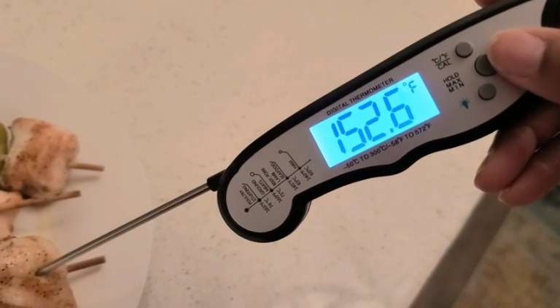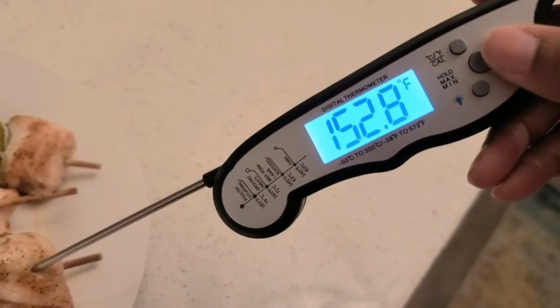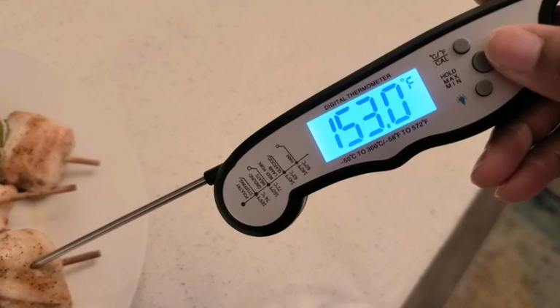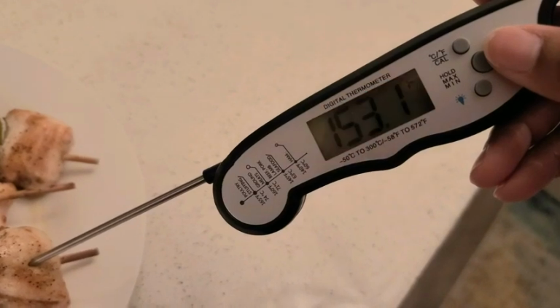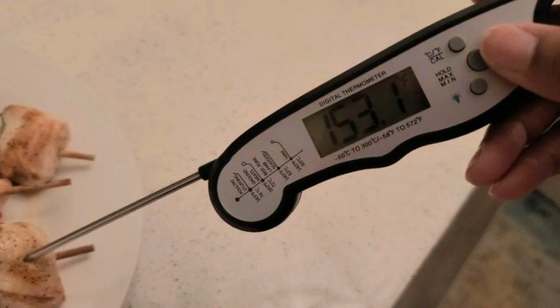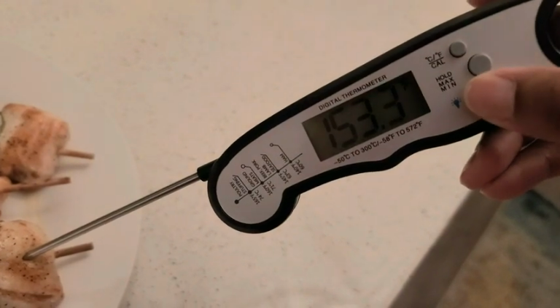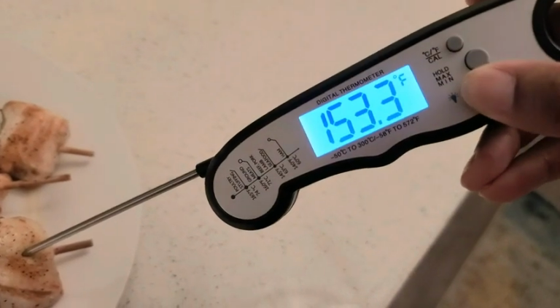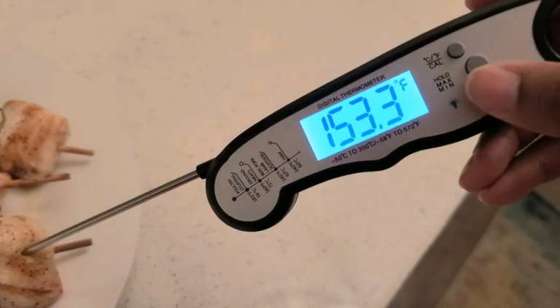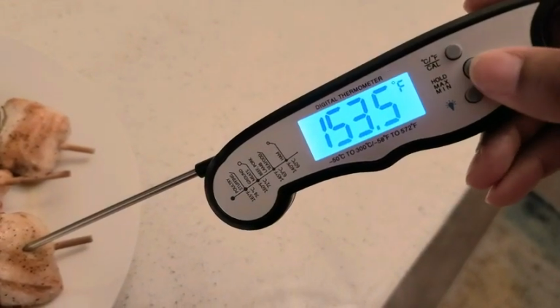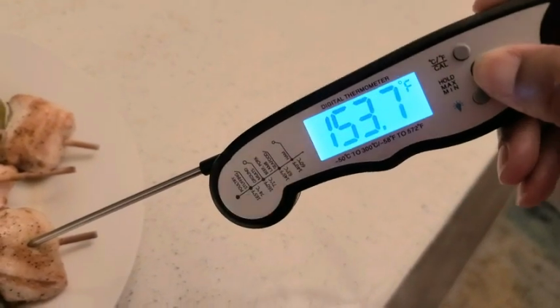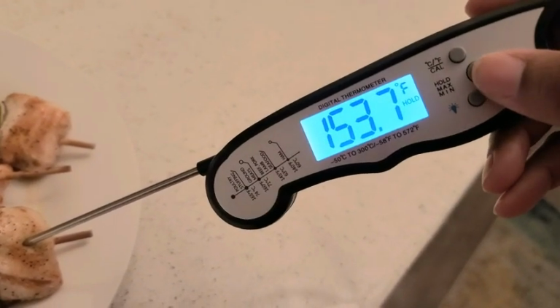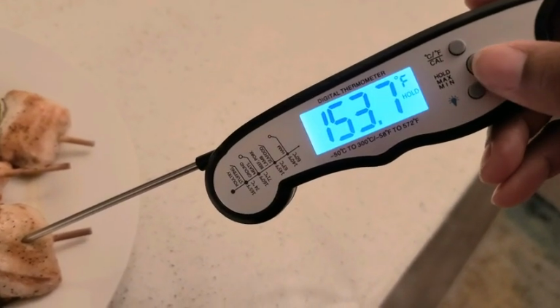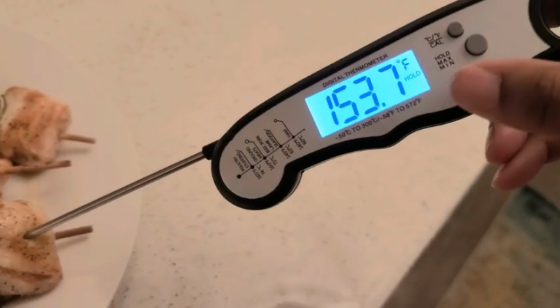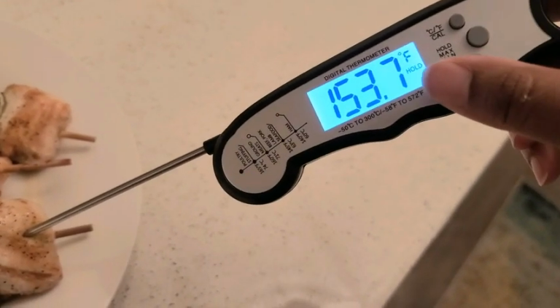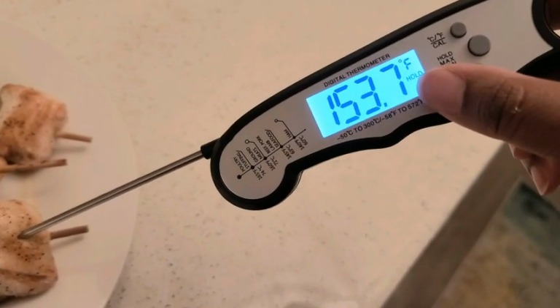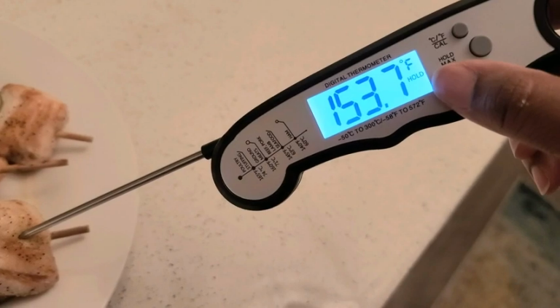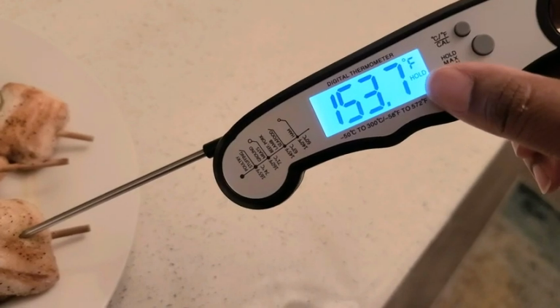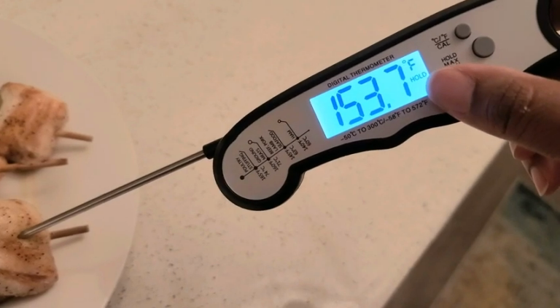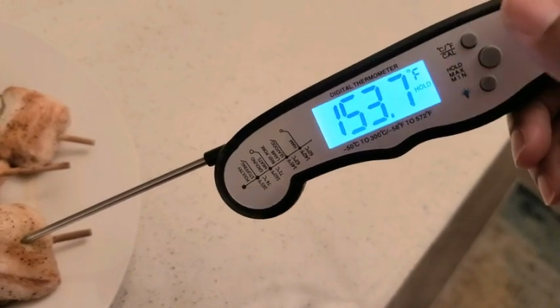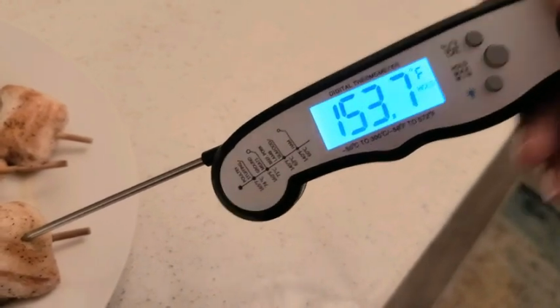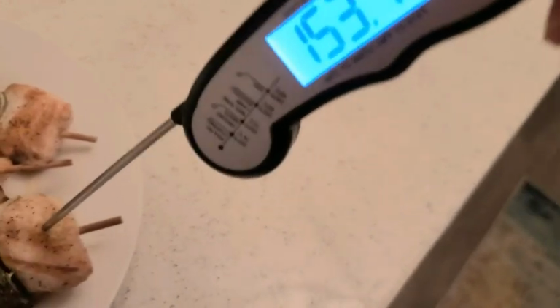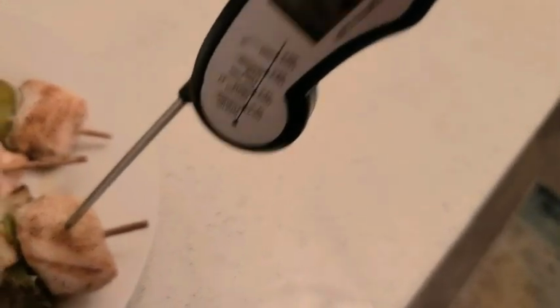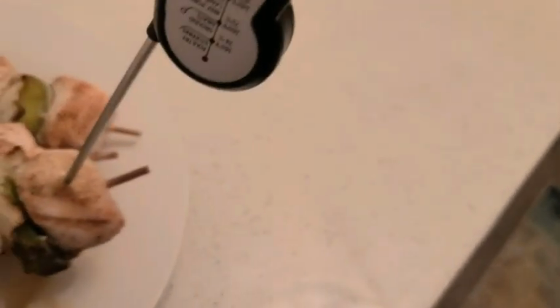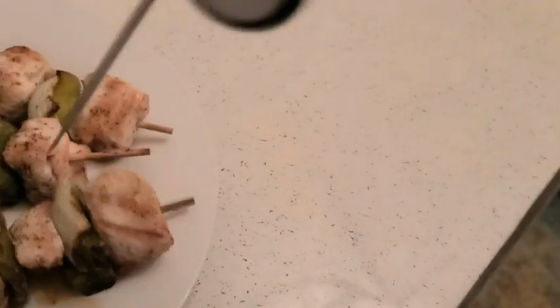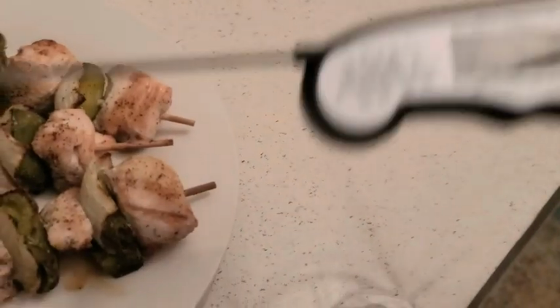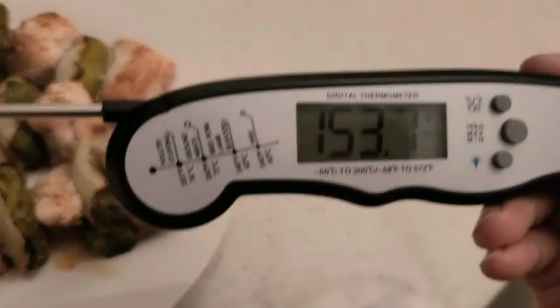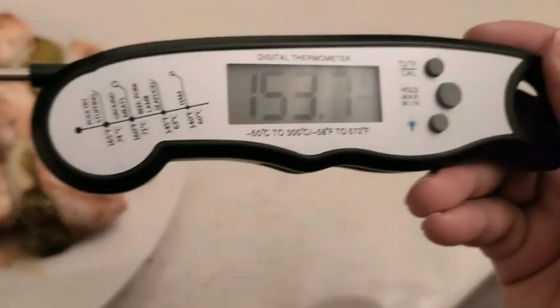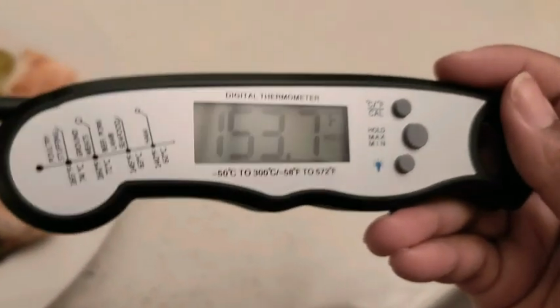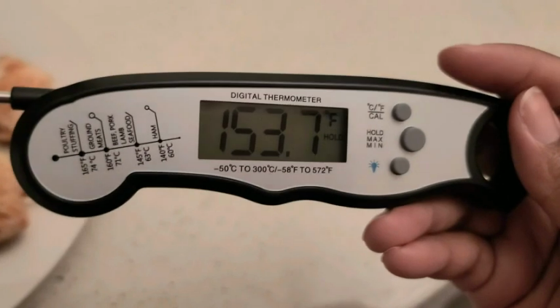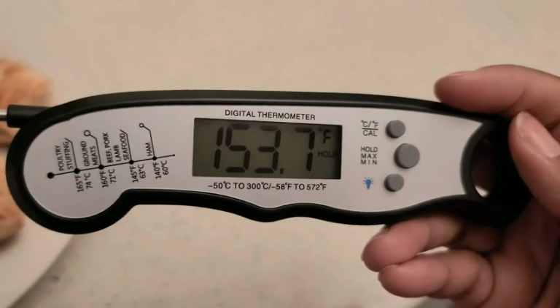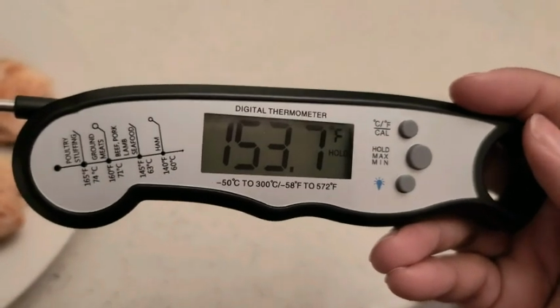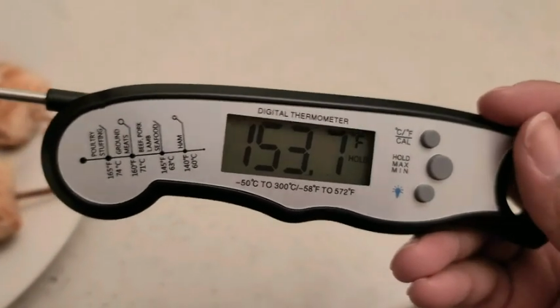It's been sitting for a while so the temperature is kind of low, but if I push this button here you see the word 'hold' sits right there, to let you take it out of the food and actually hold the reading so you can see what it will be.